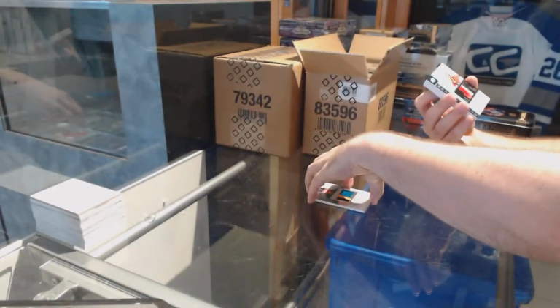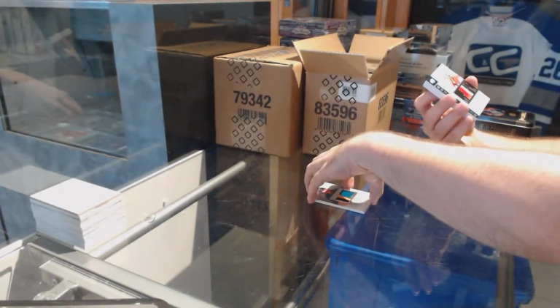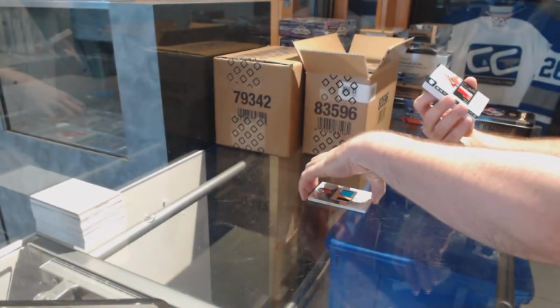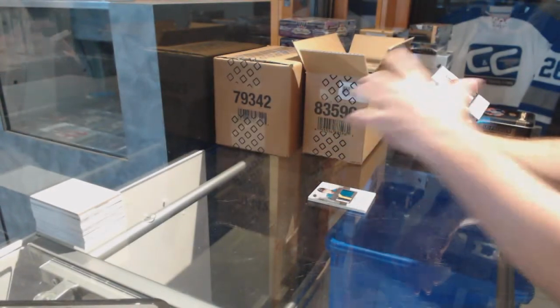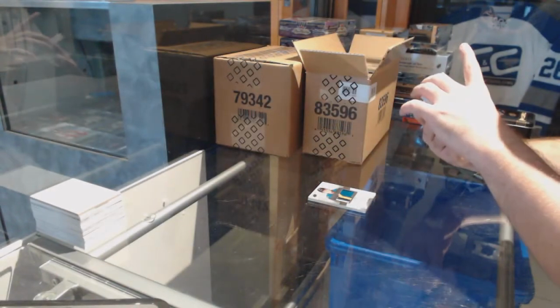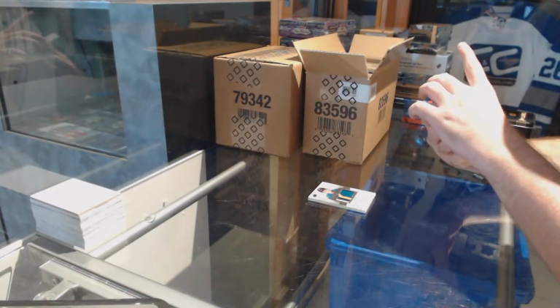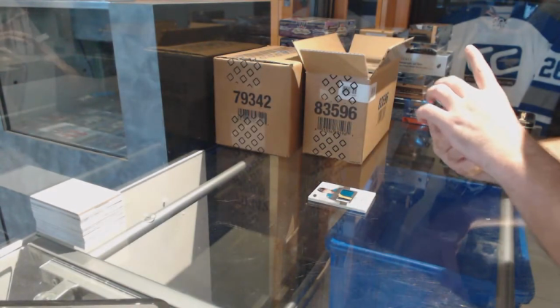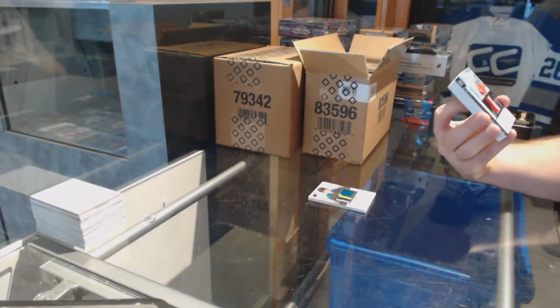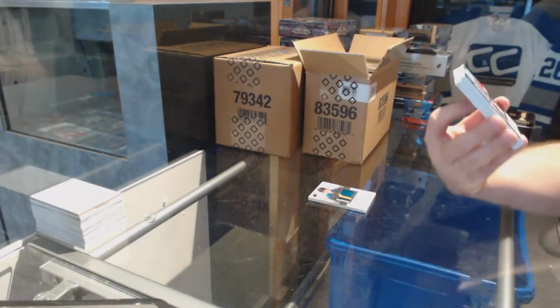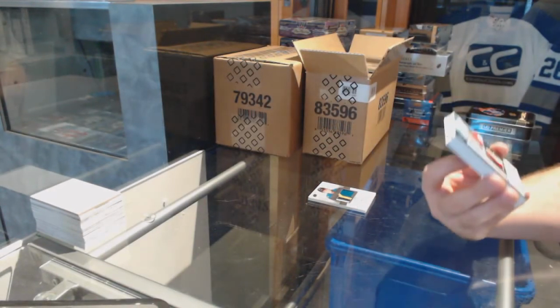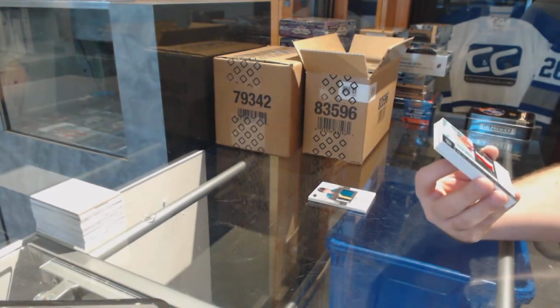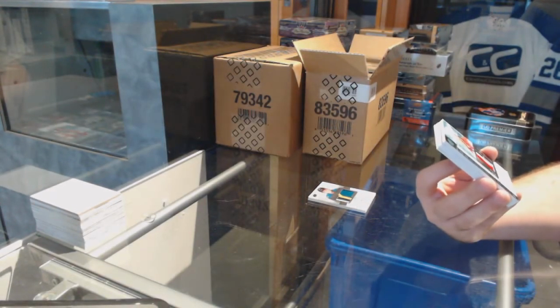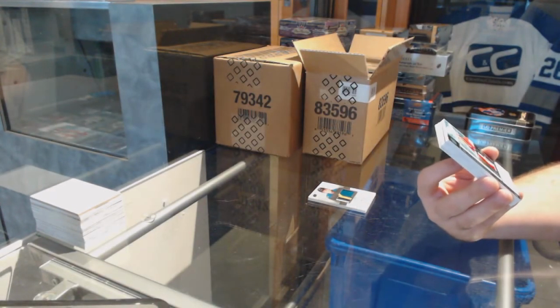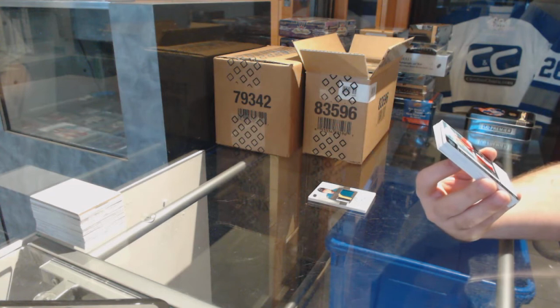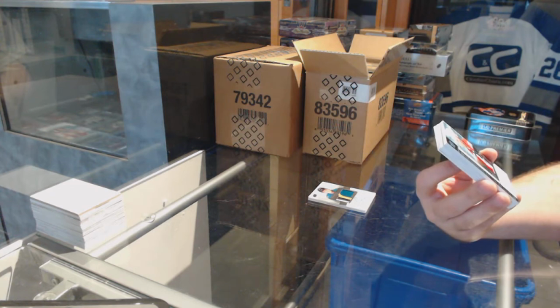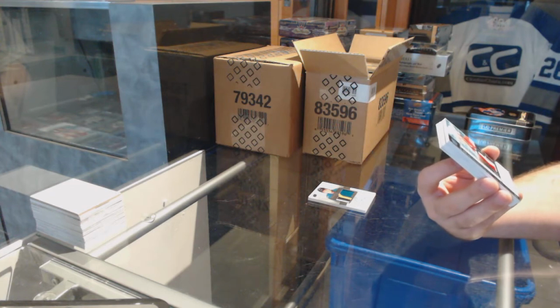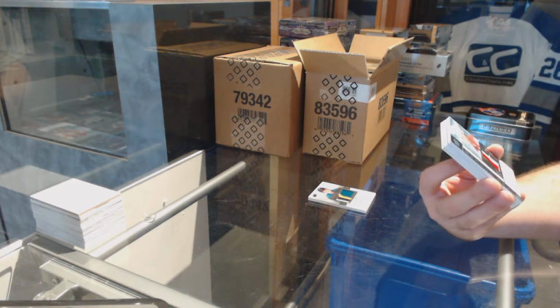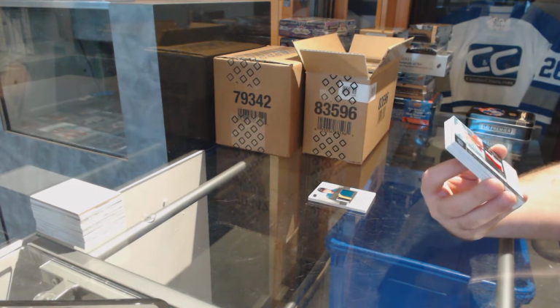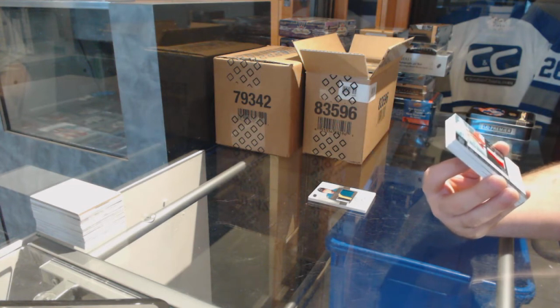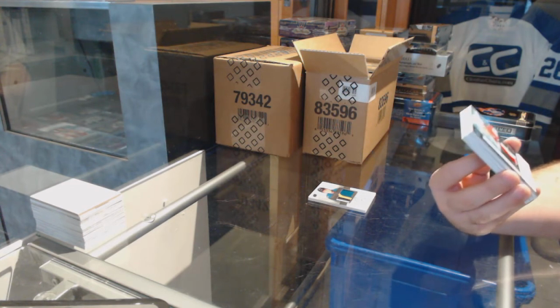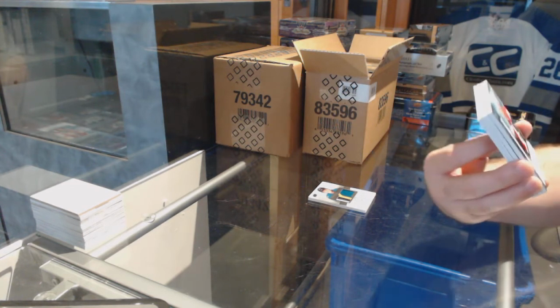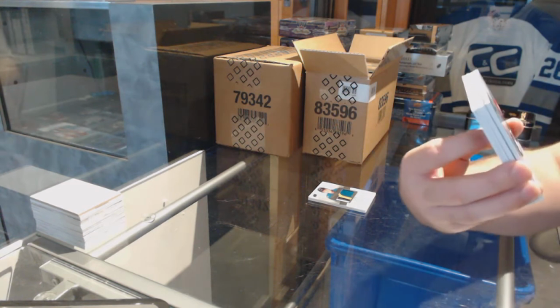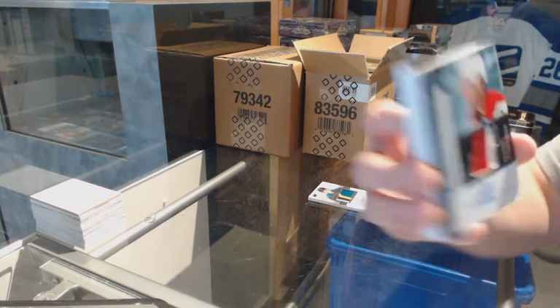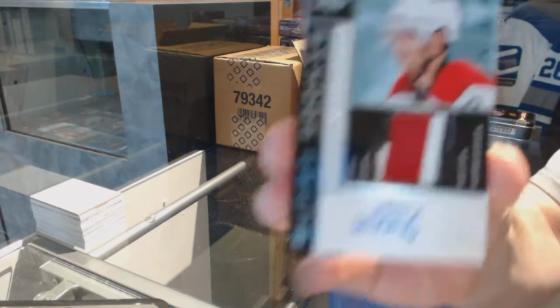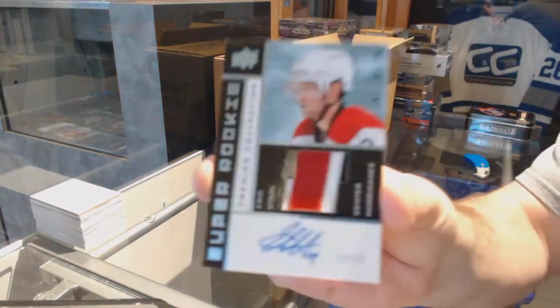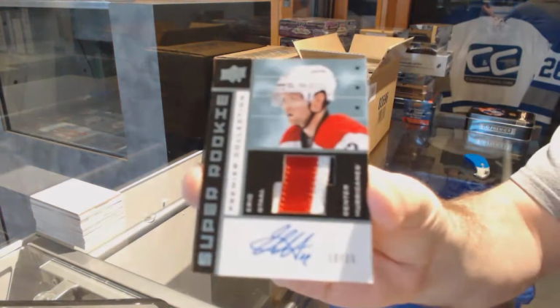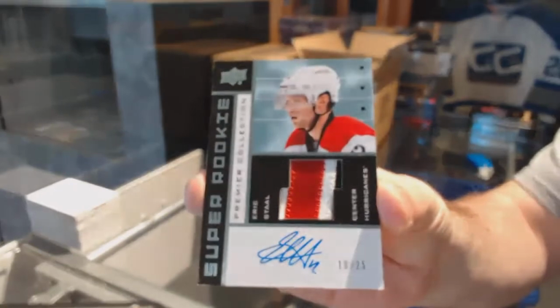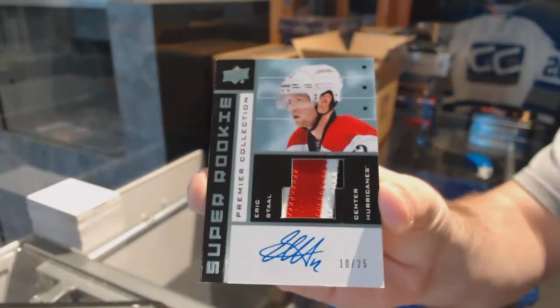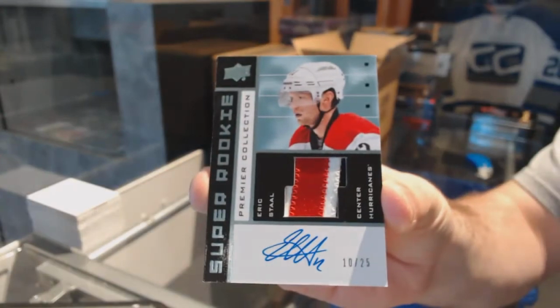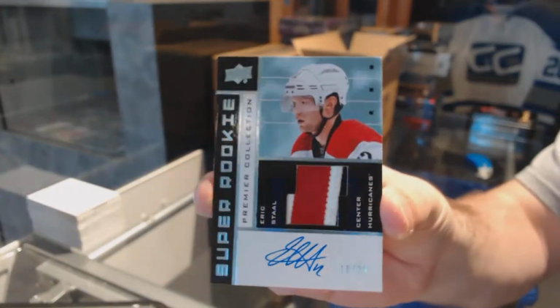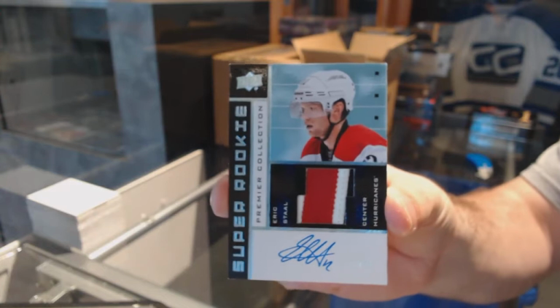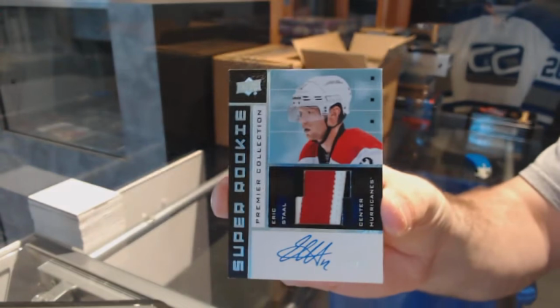For the Carolina Hurricanes, a super rookie patch auto numbered to 25, Eric Stahl.